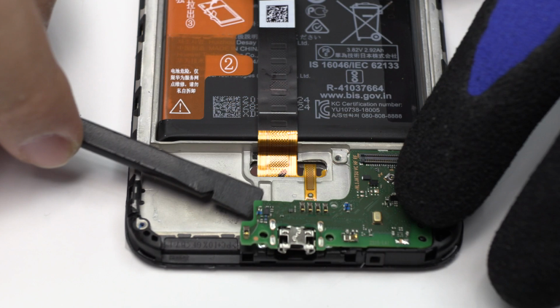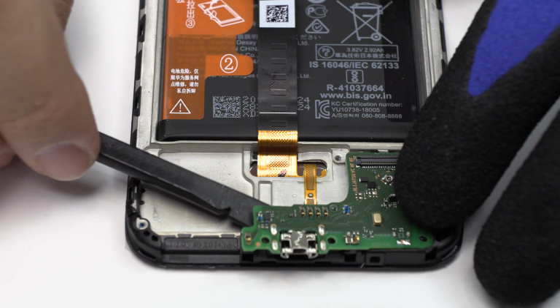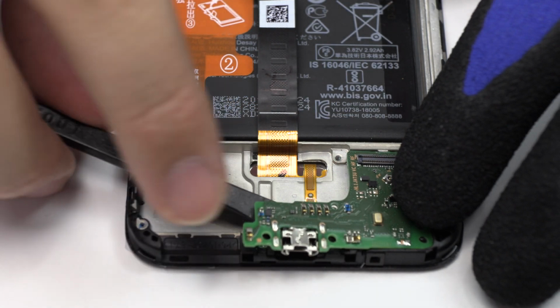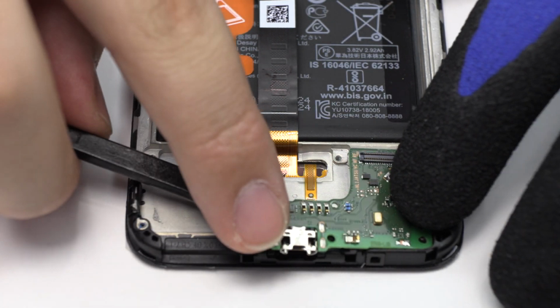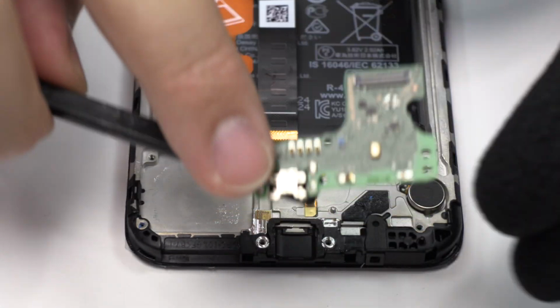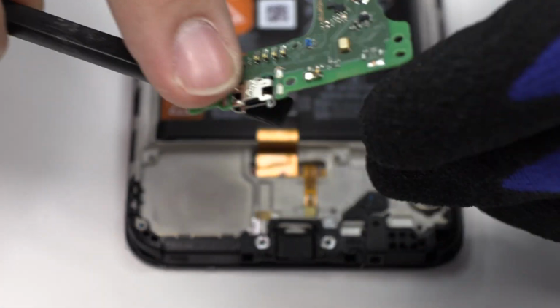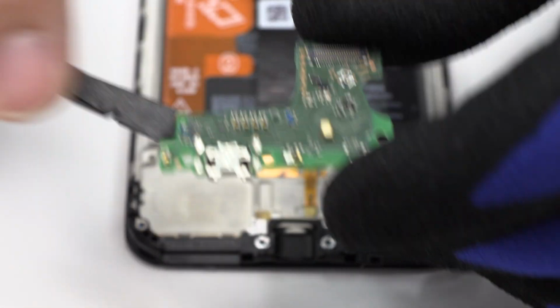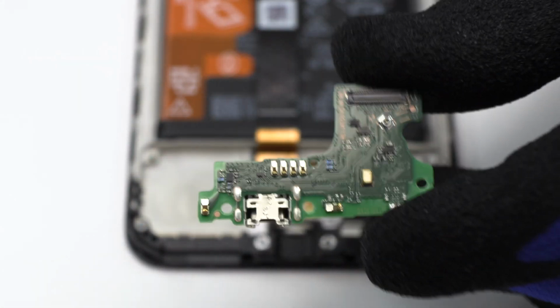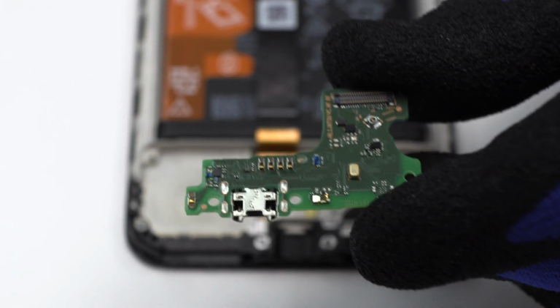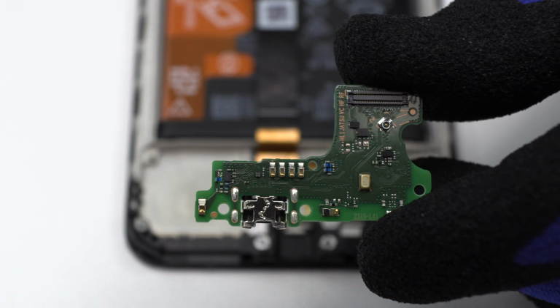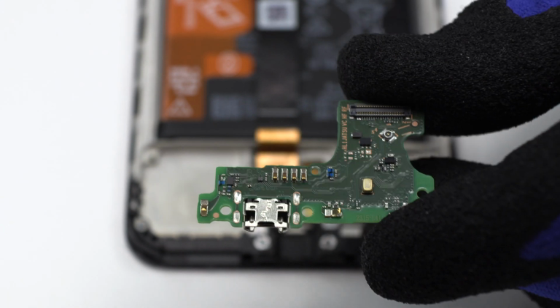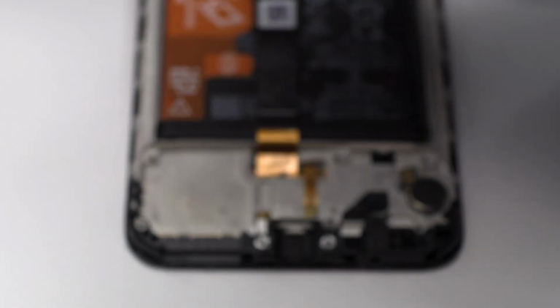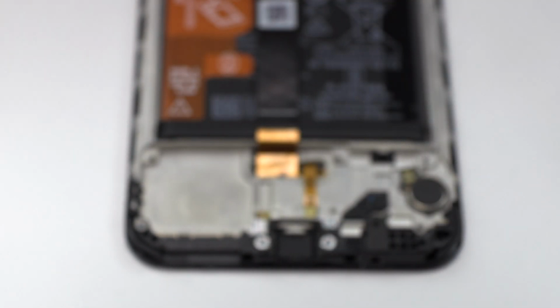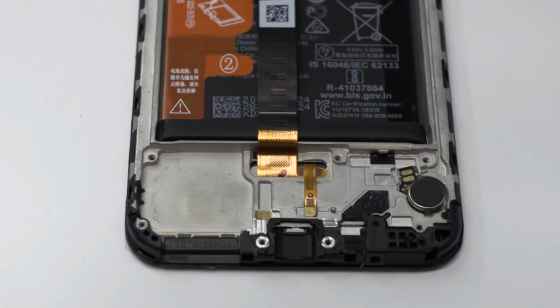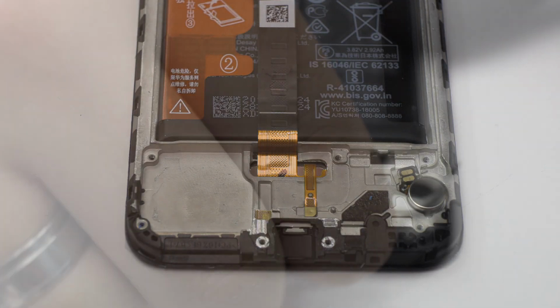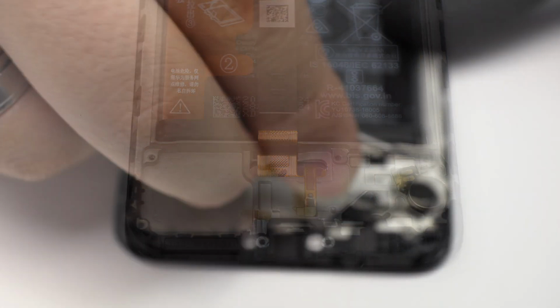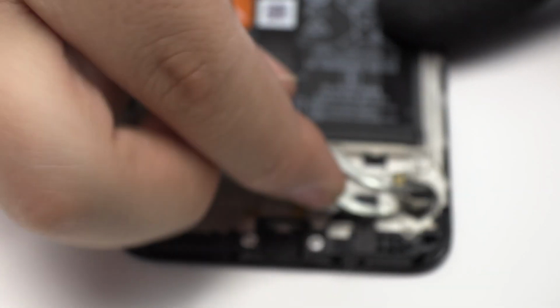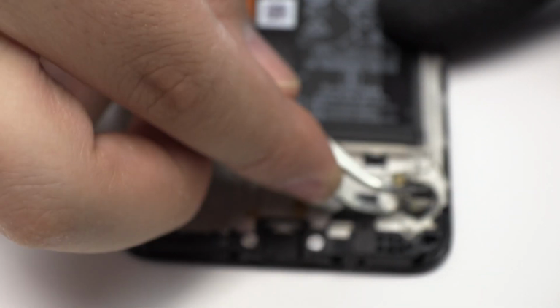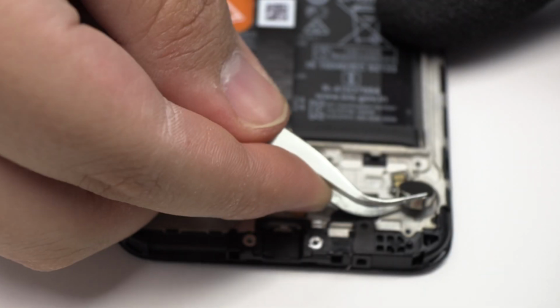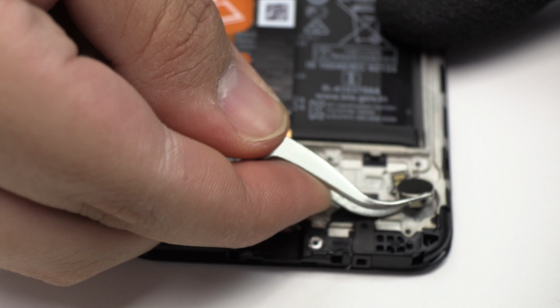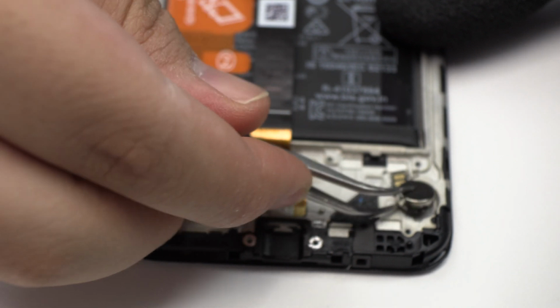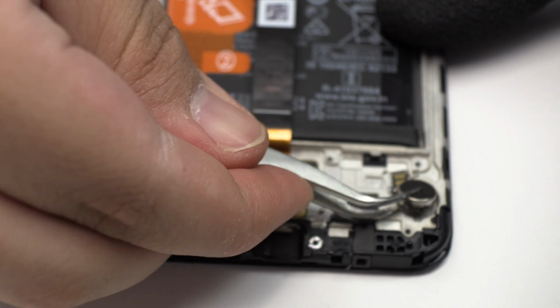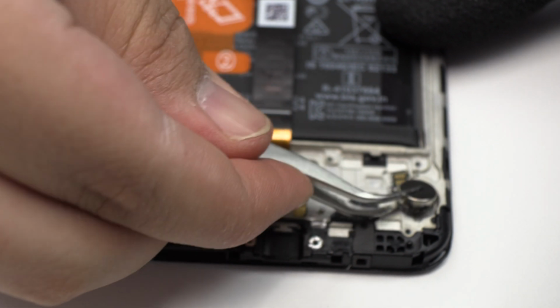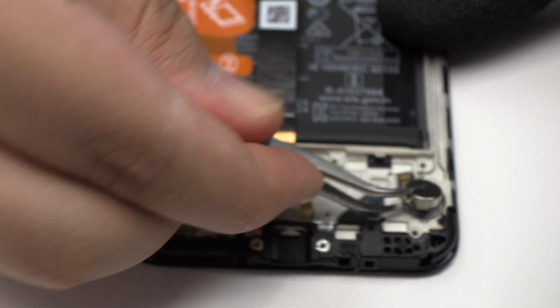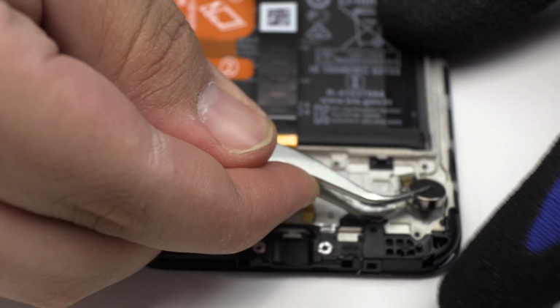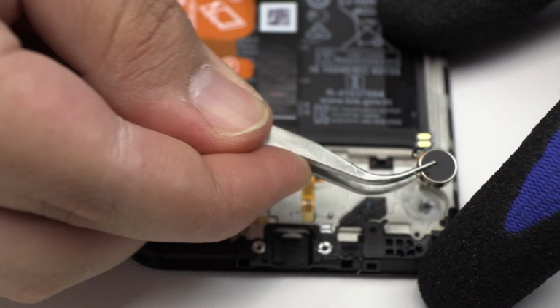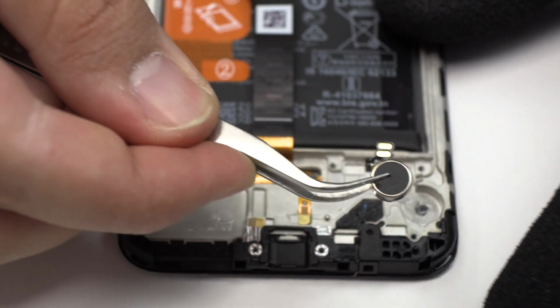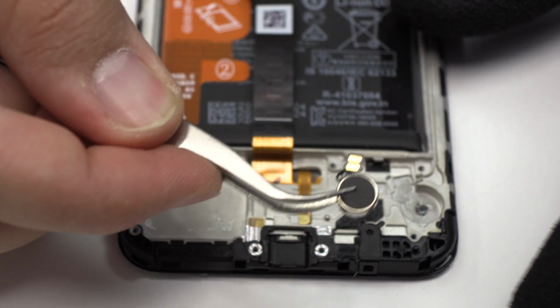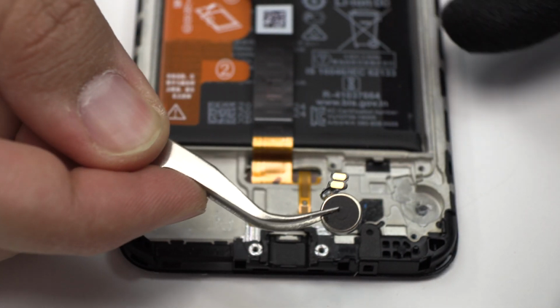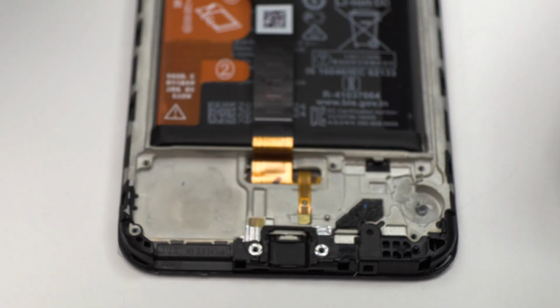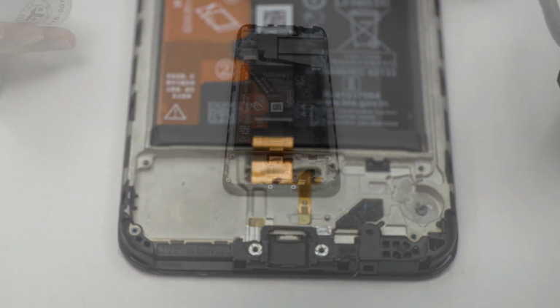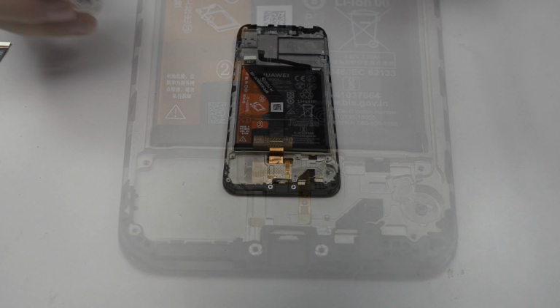We remove the connectors. We remove the speaker bar. We release the vibration motor, which is attached to the middle frame of the screen.